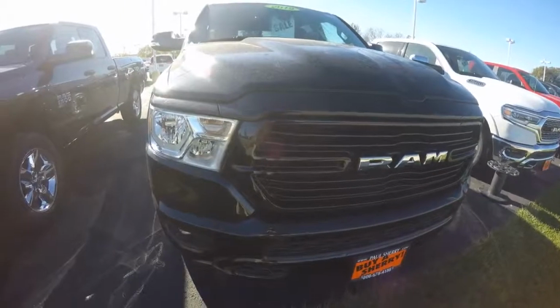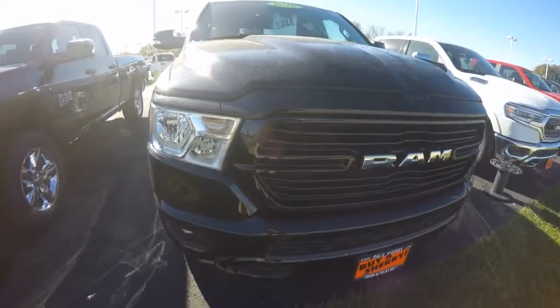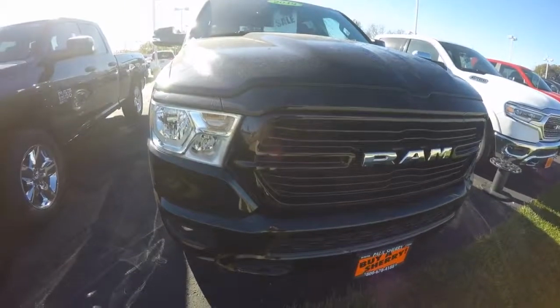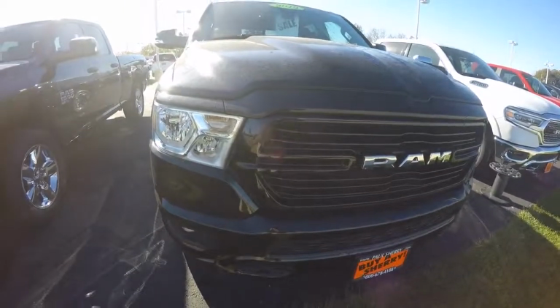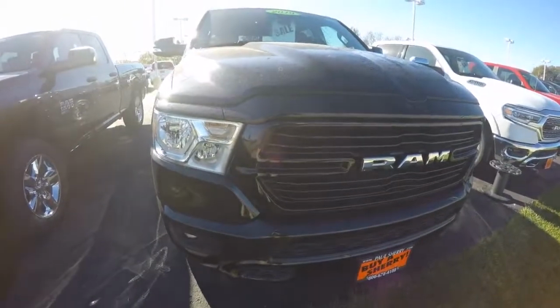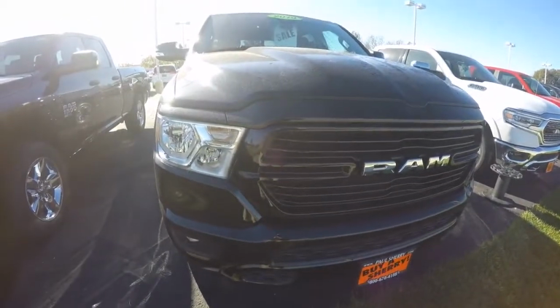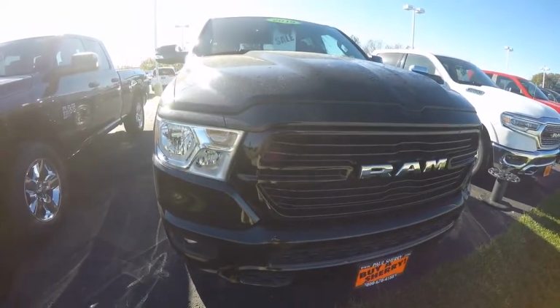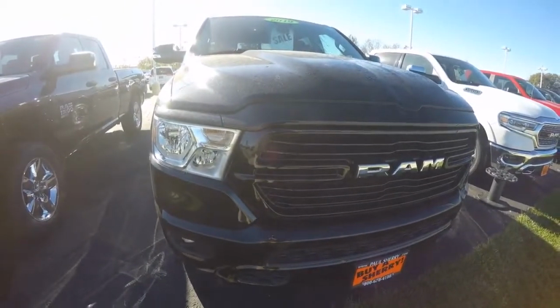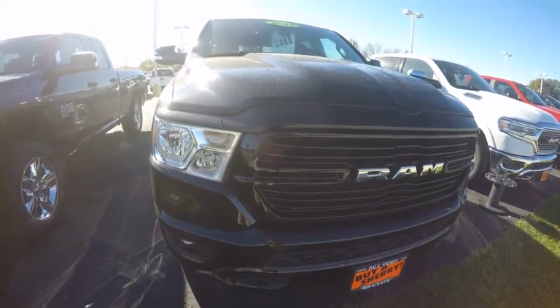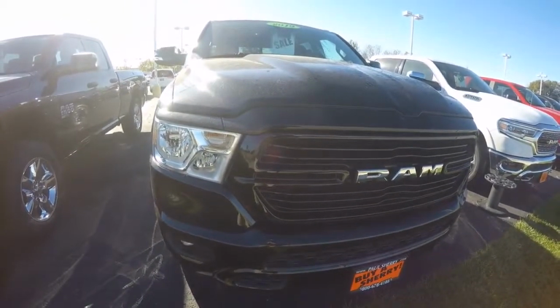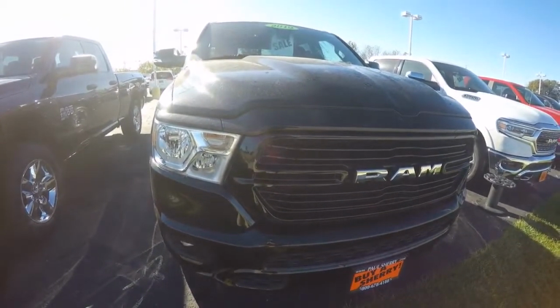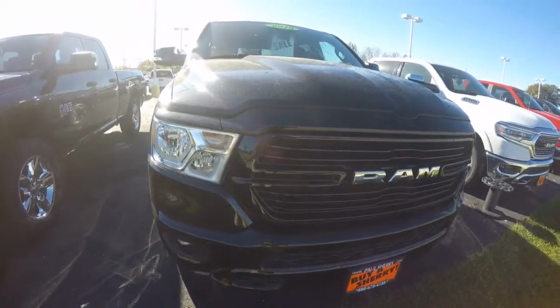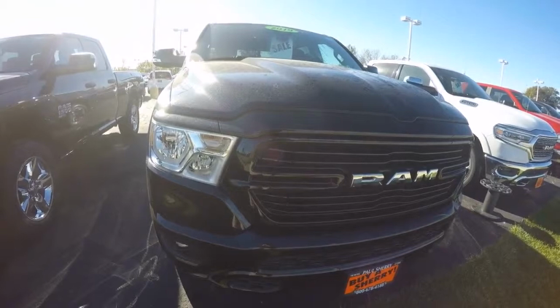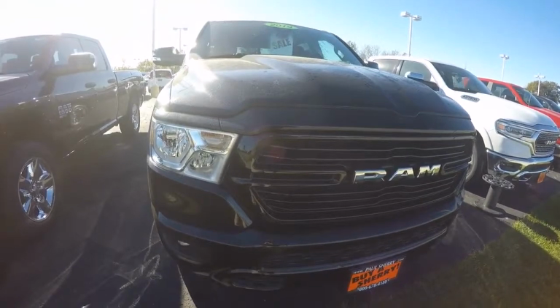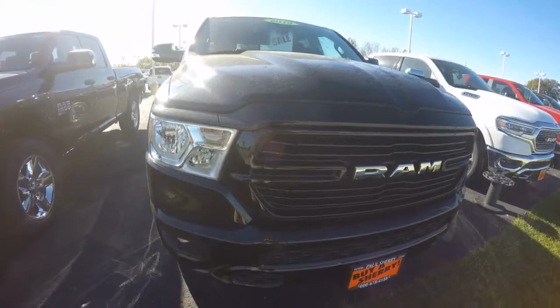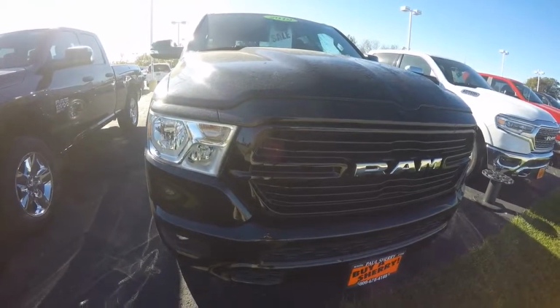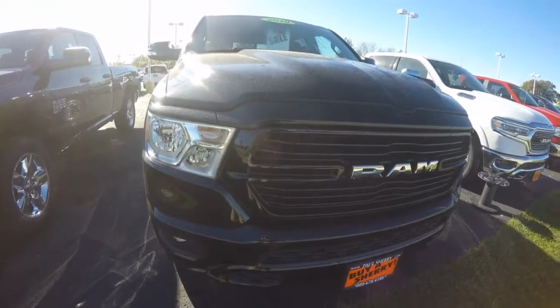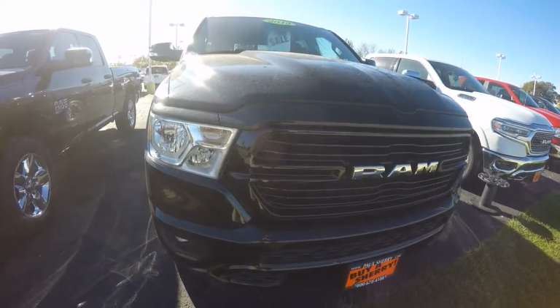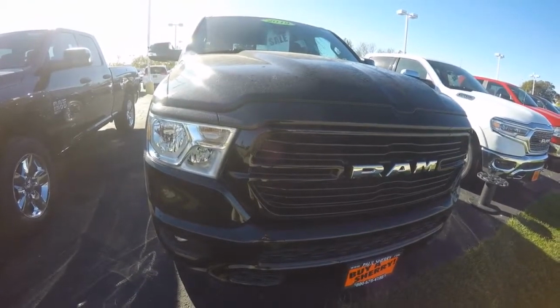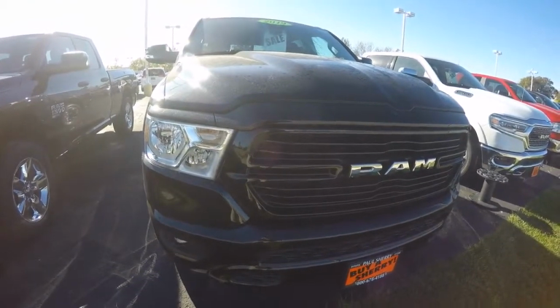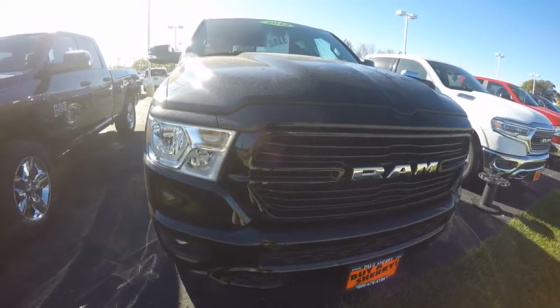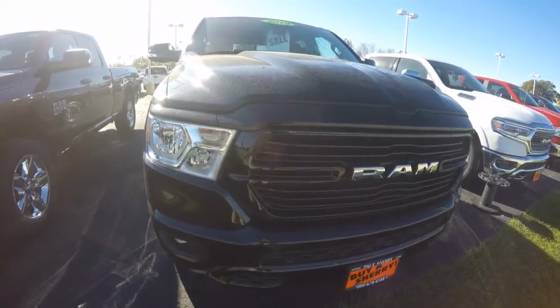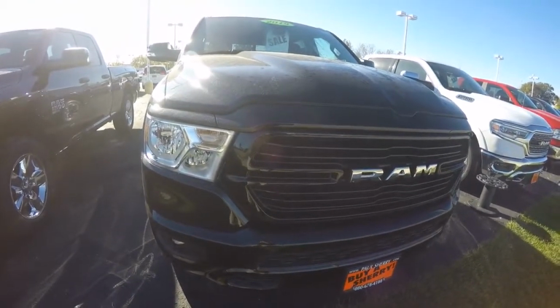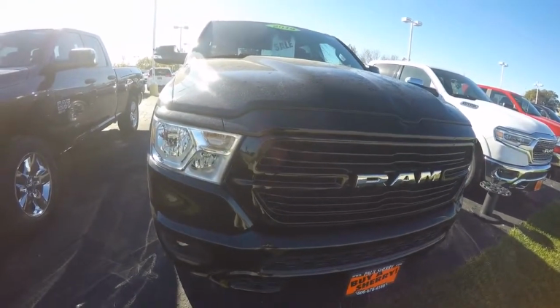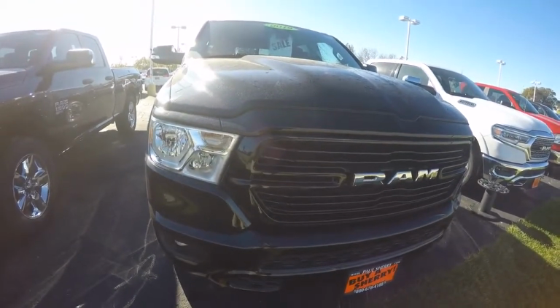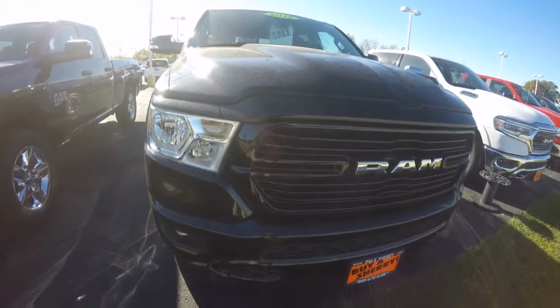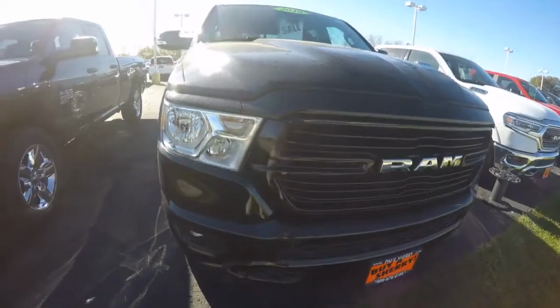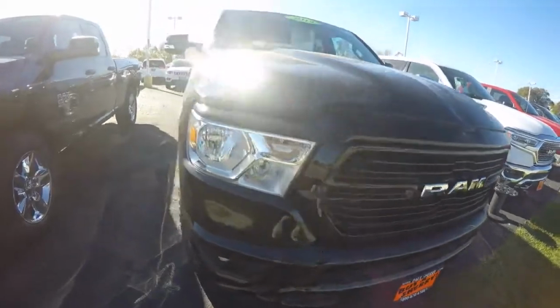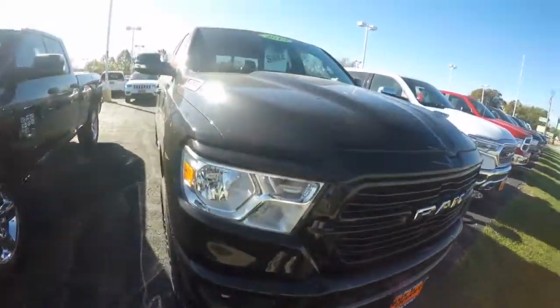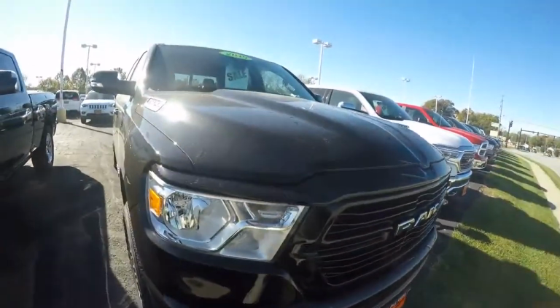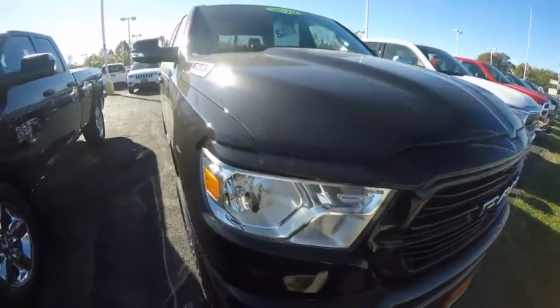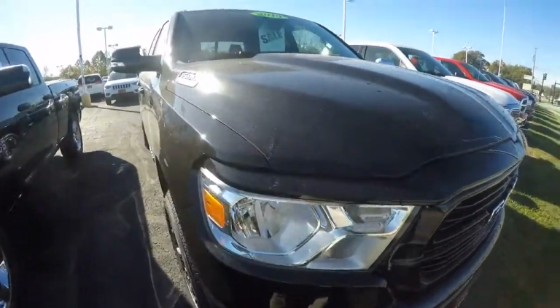Hello everyone, Nate Coppock here with Paul Sherry in Piqua, Ohio. Today we're looking at a 2019 Ram 1500 Bighorn, stock number 28553T. This one is black in color.